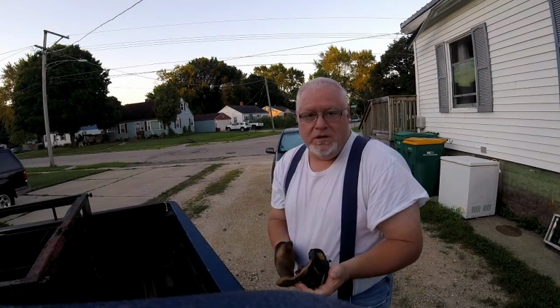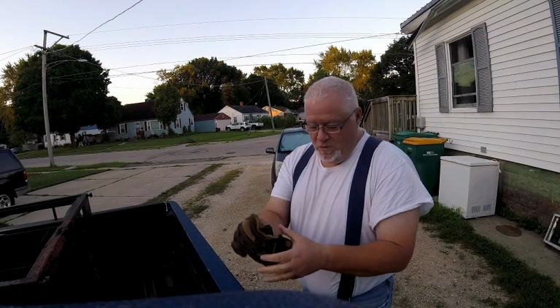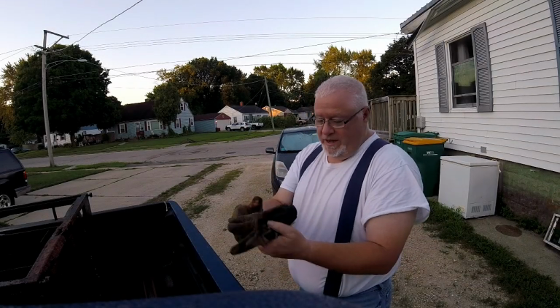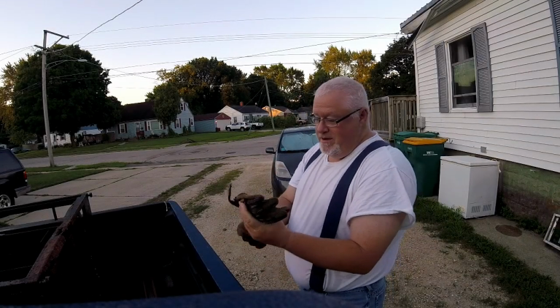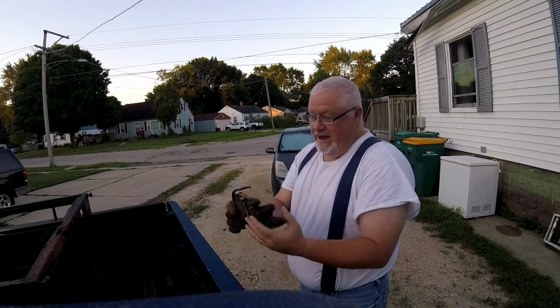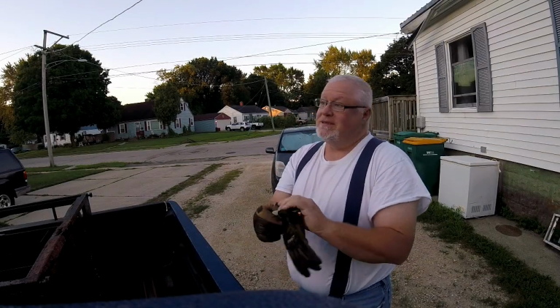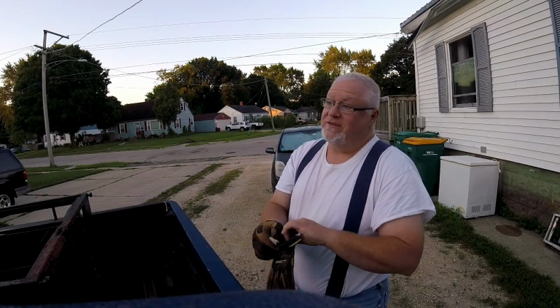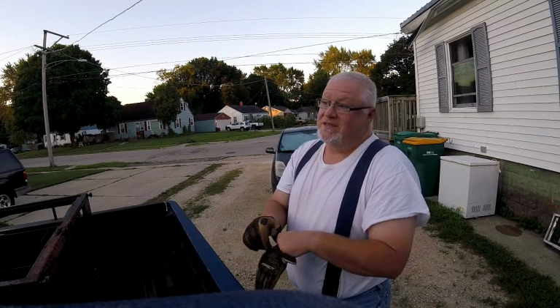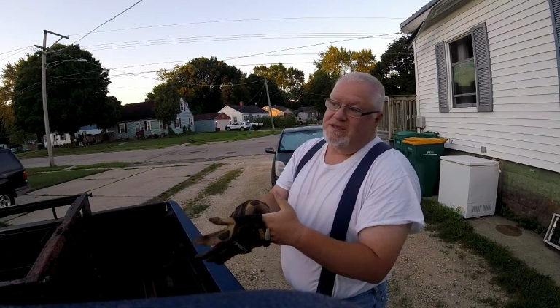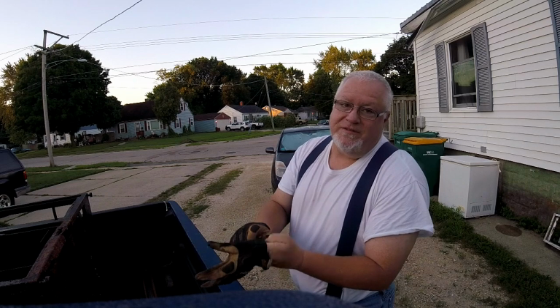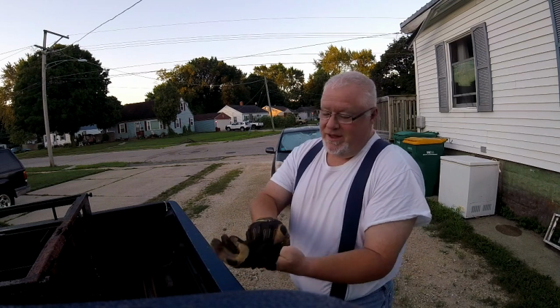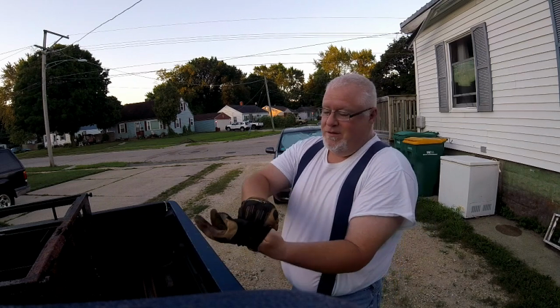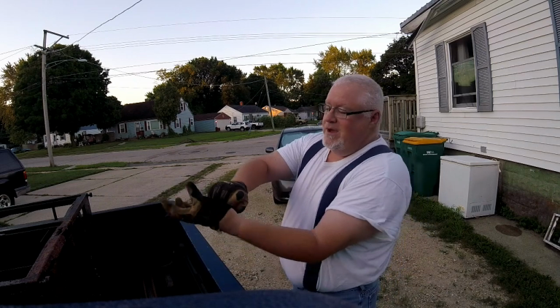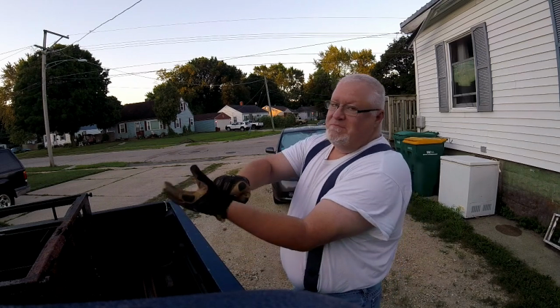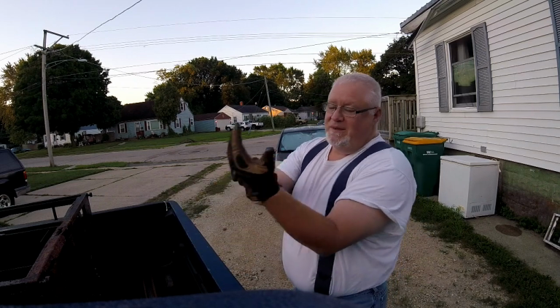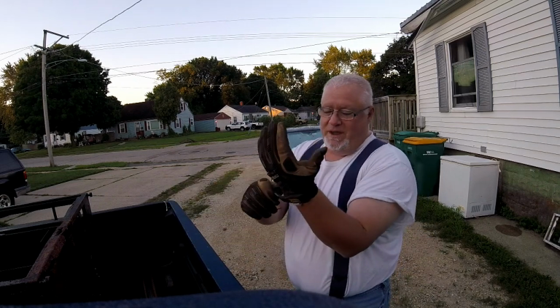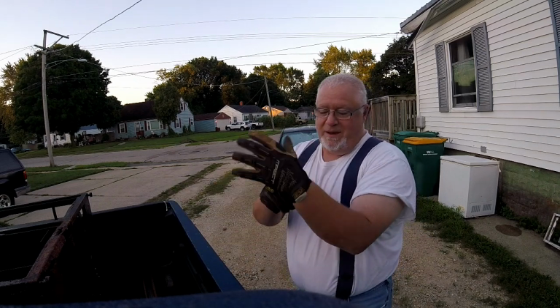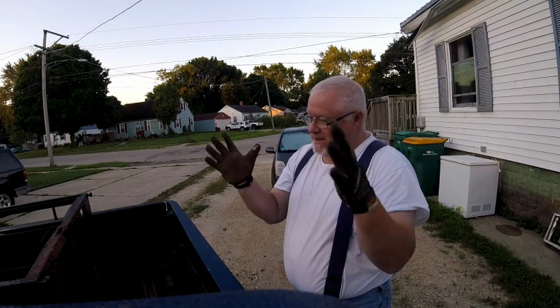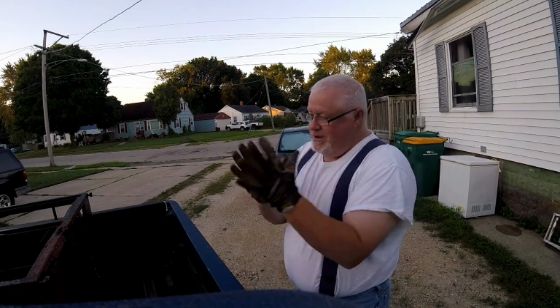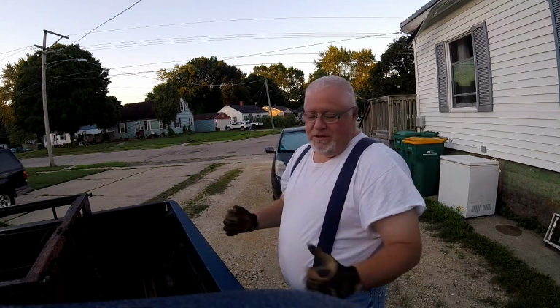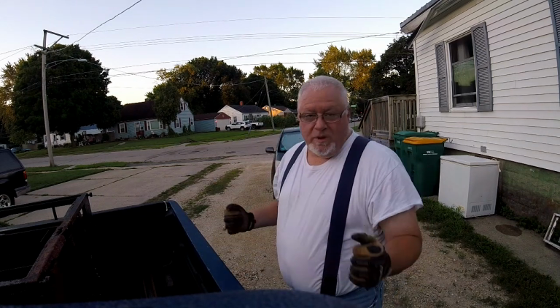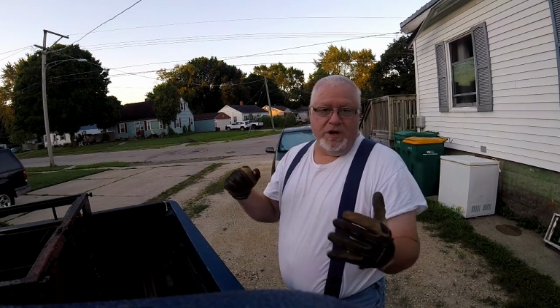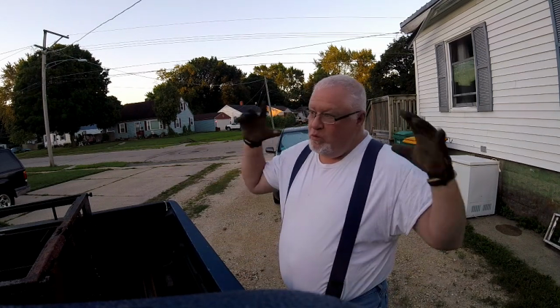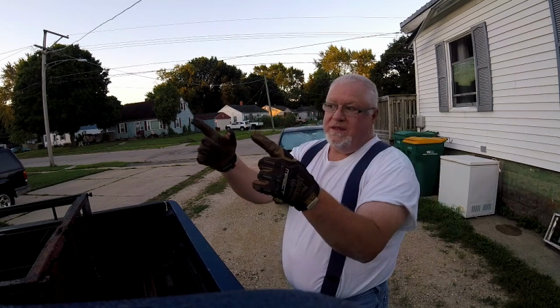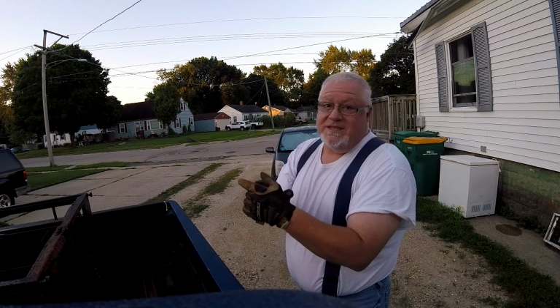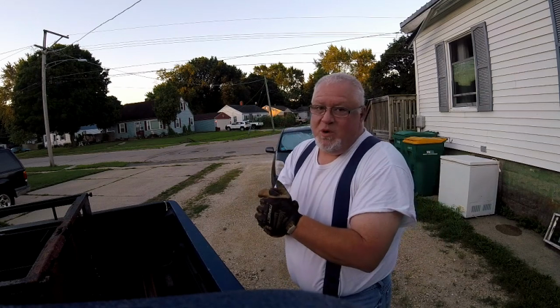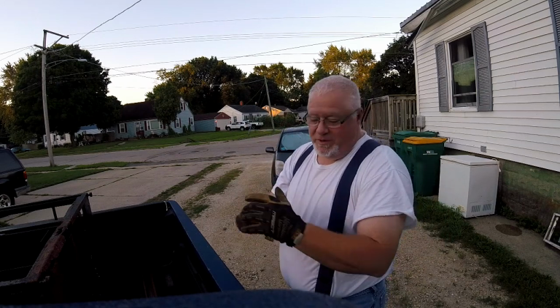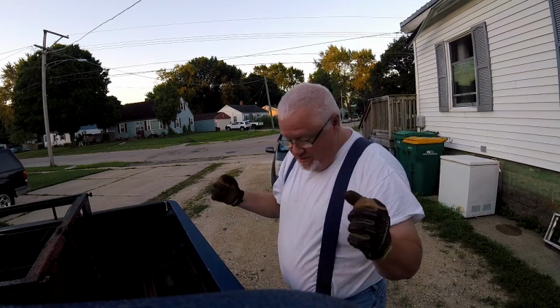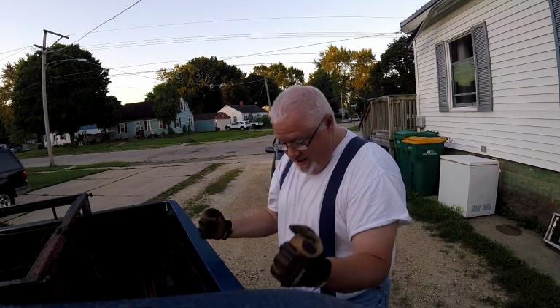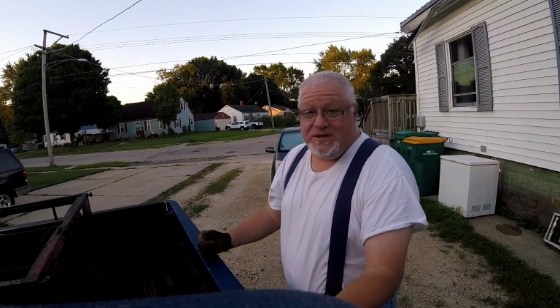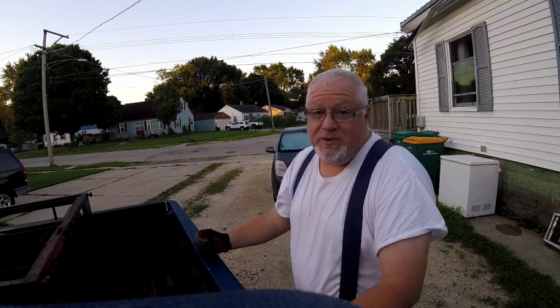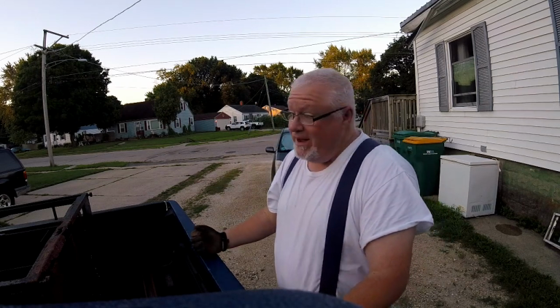Good morning. It isn't even — the sun's not even up yet. And it's Monday morning. Man, I'm excited. We're going to go hit the Sycamore garbage route. It's usually a pretty good payday.